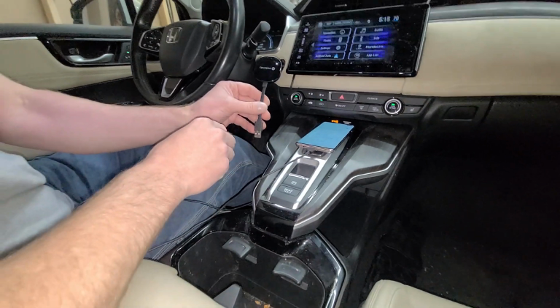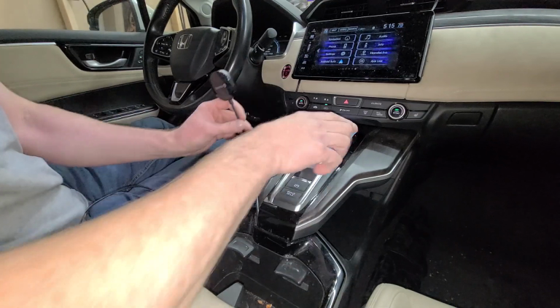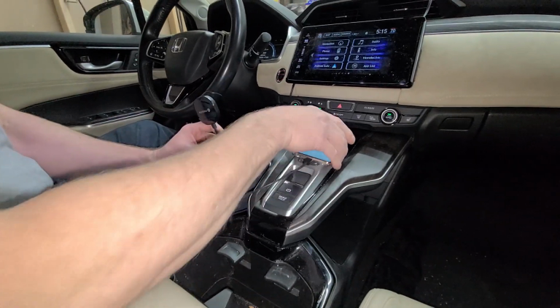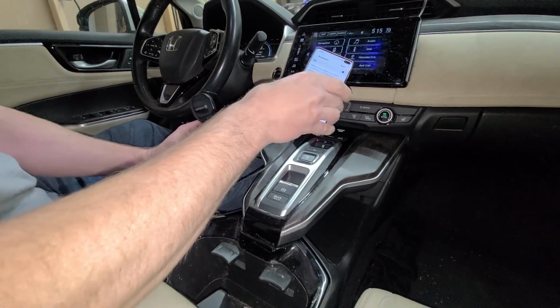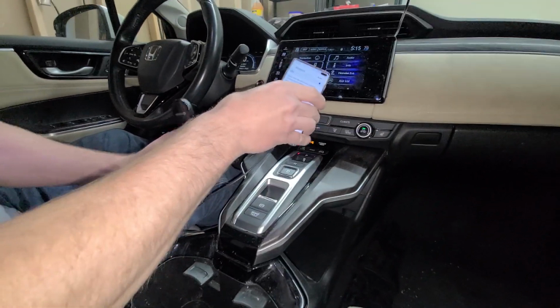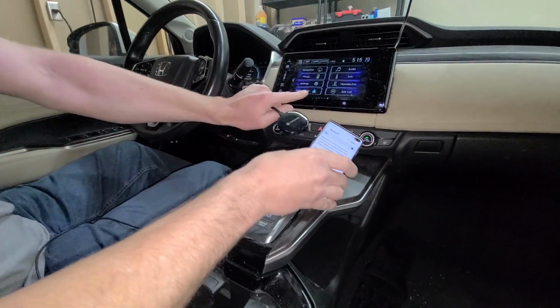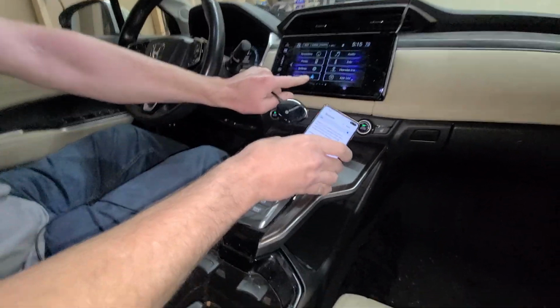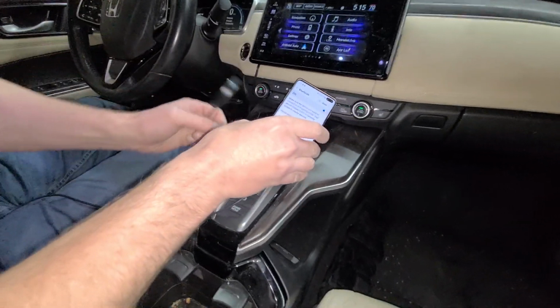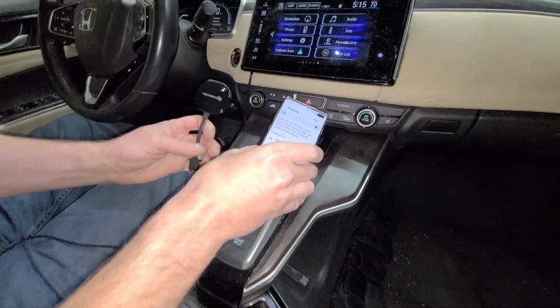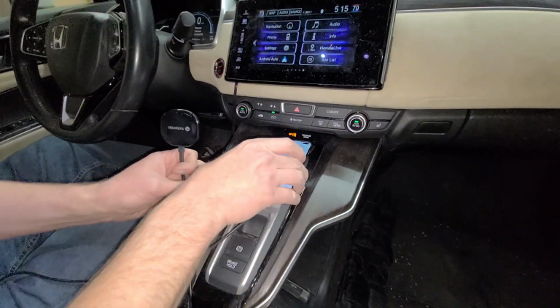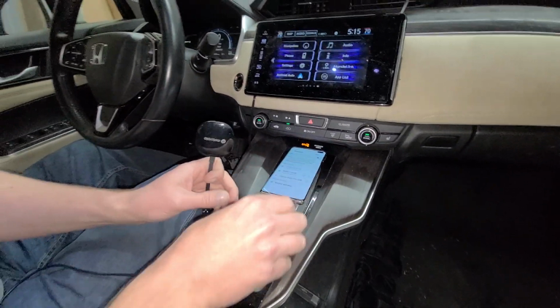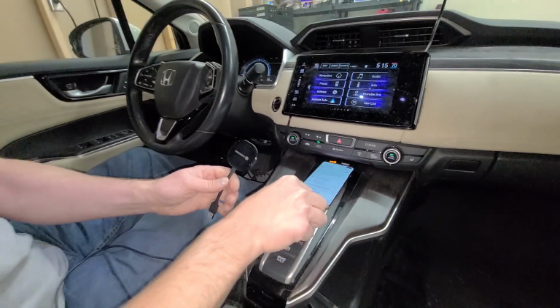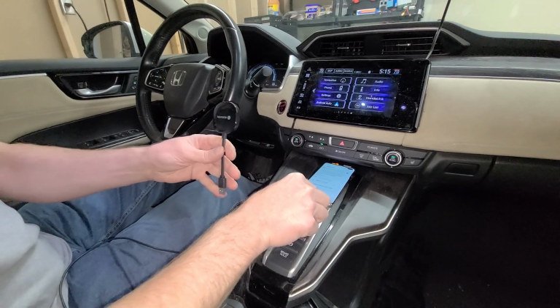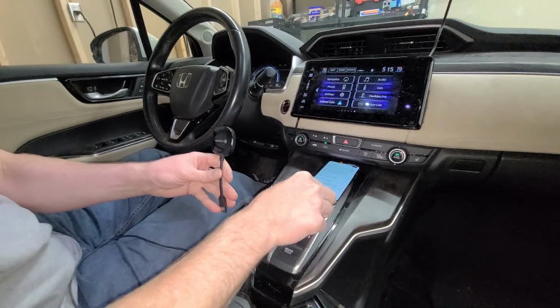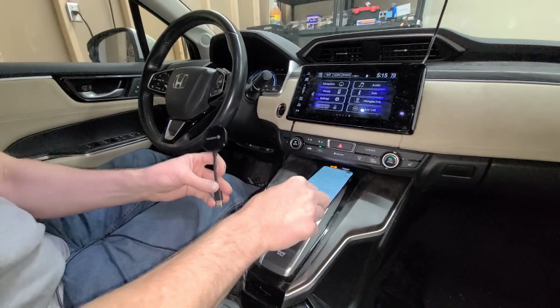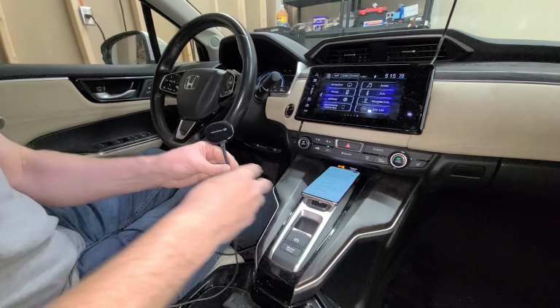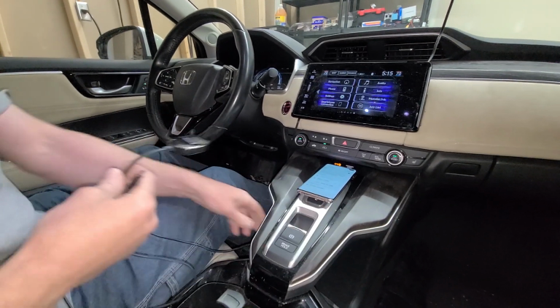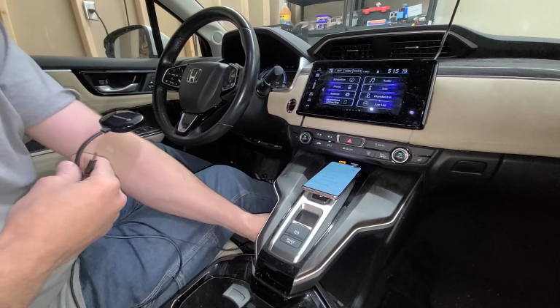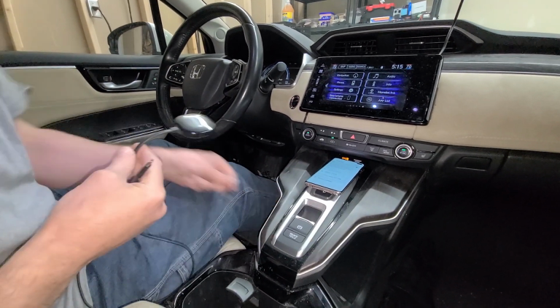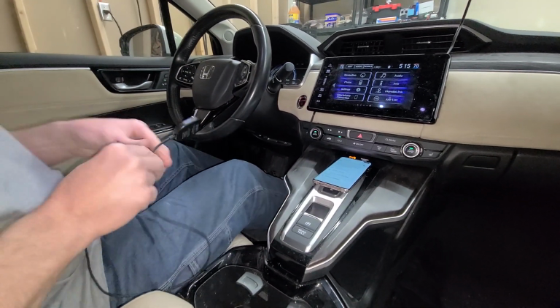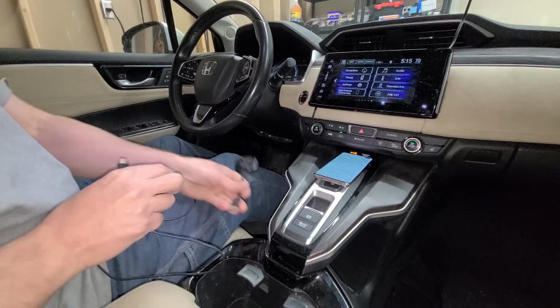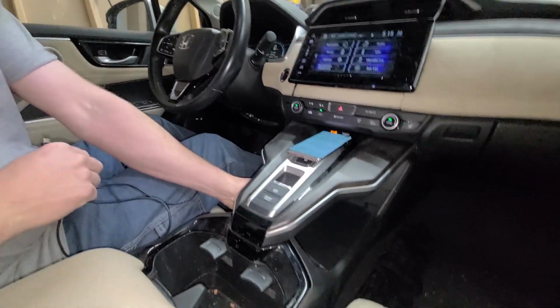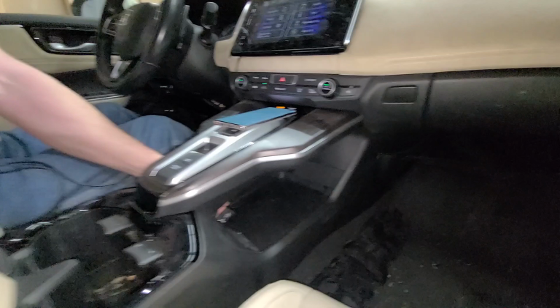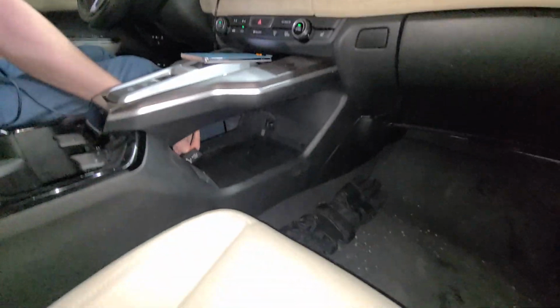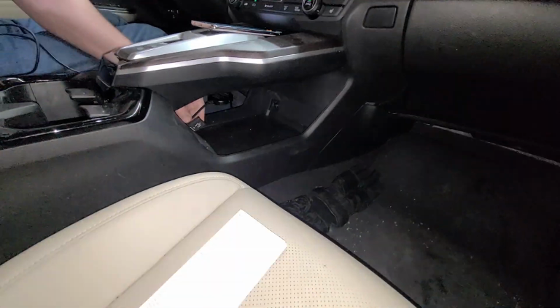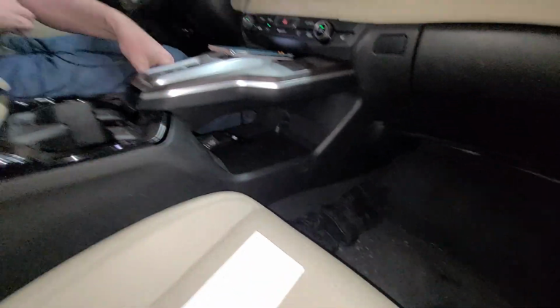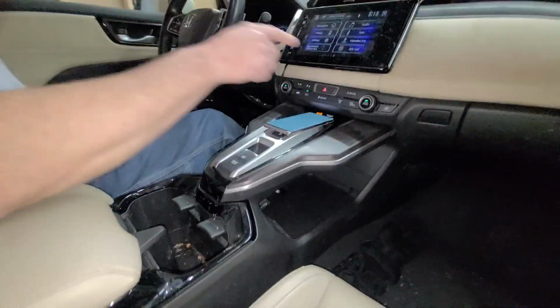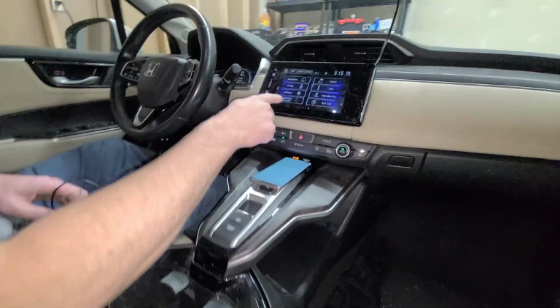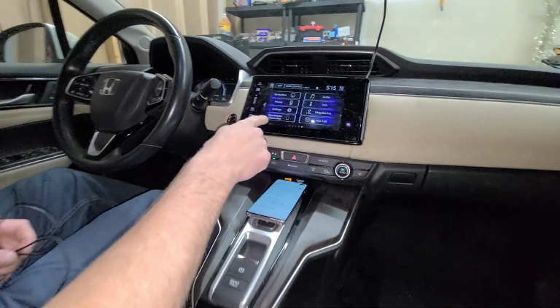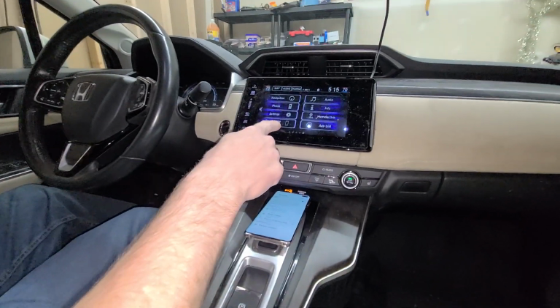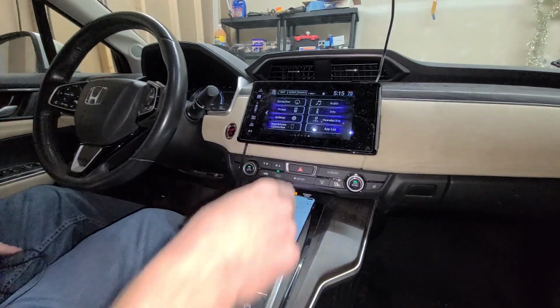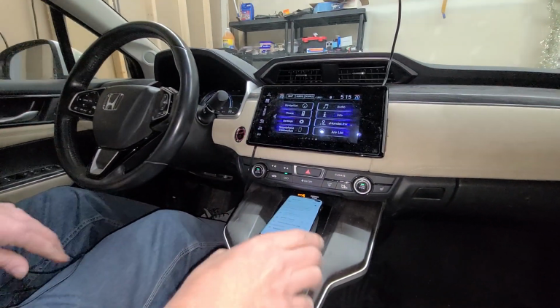It's working — I can see my Android Auto option up here on the screen. So it says unplug it, then plug the adapter cord in quickly. You can see I lost the Android Auto option up here.